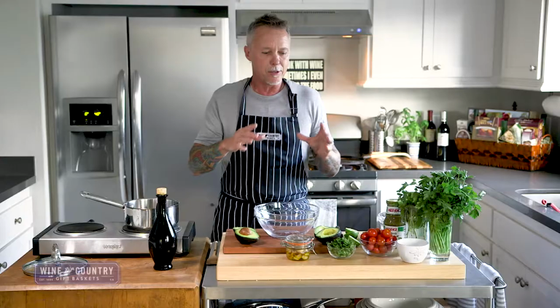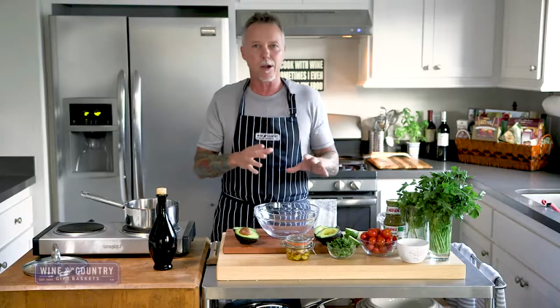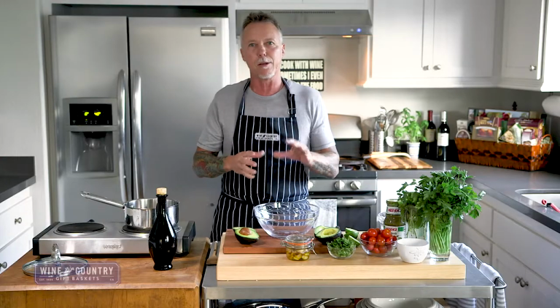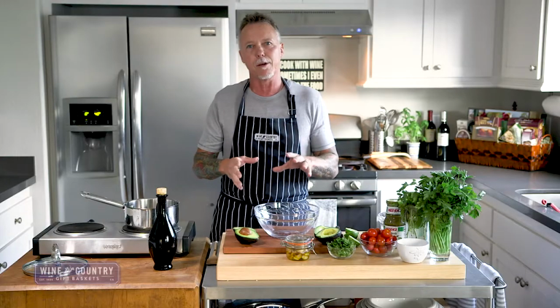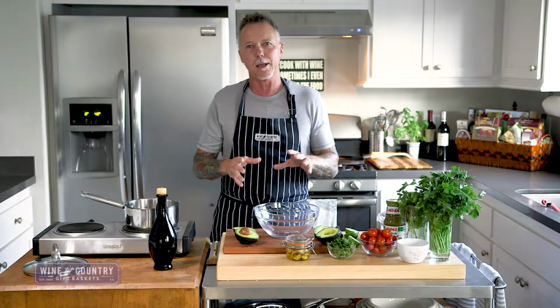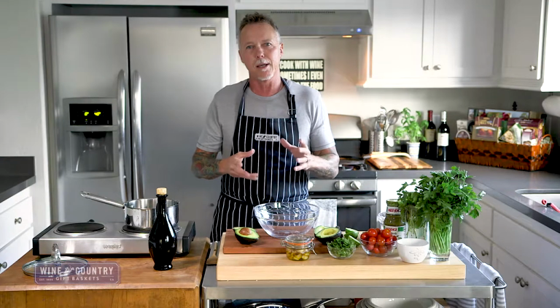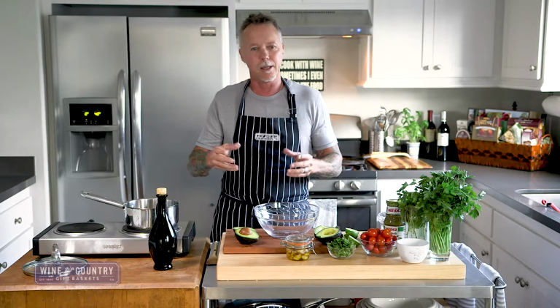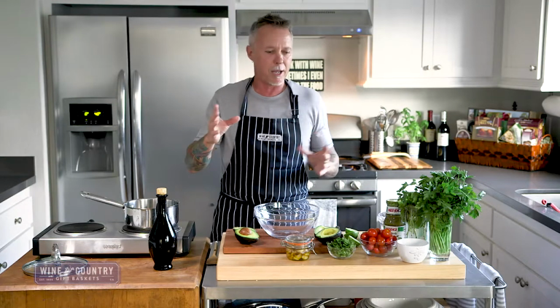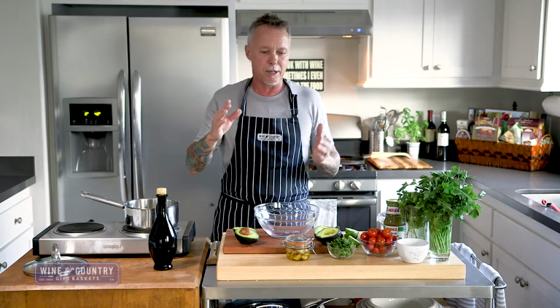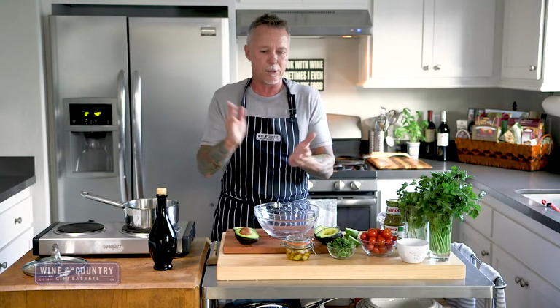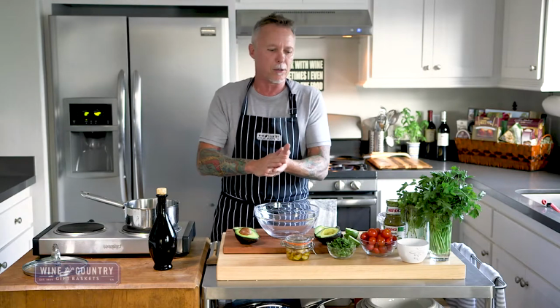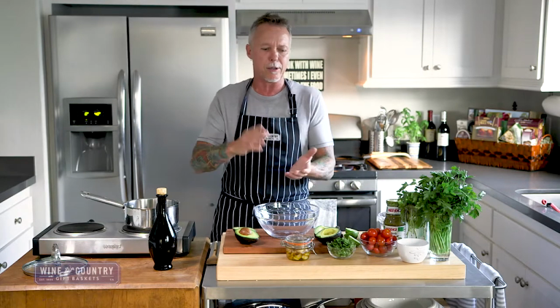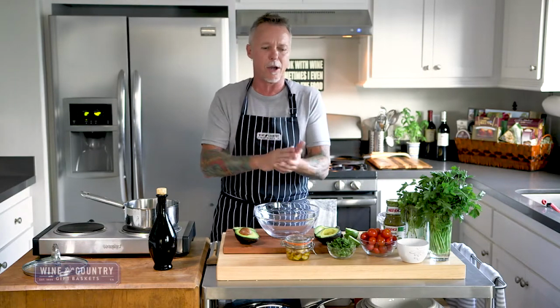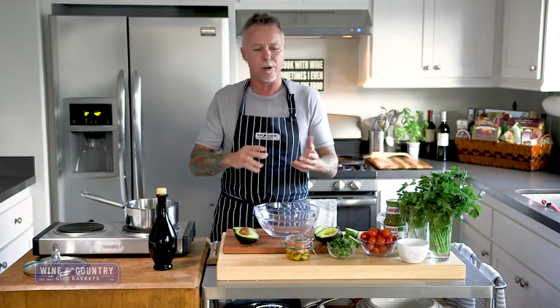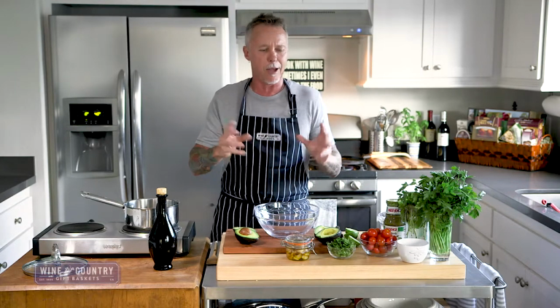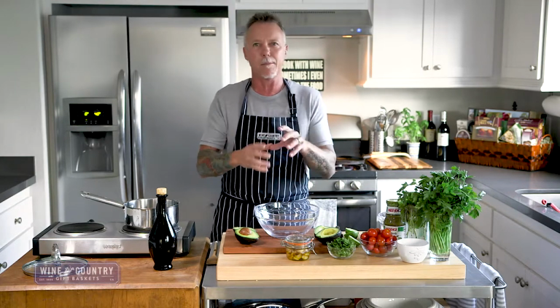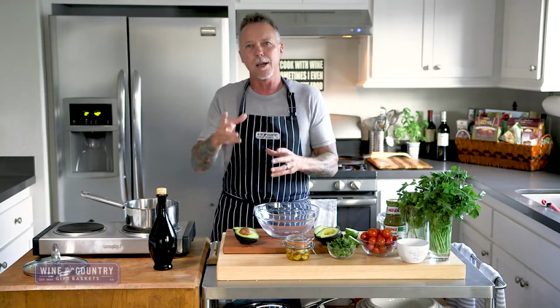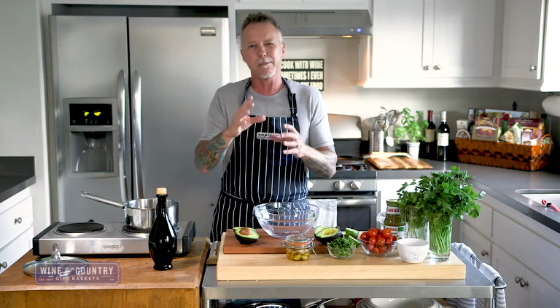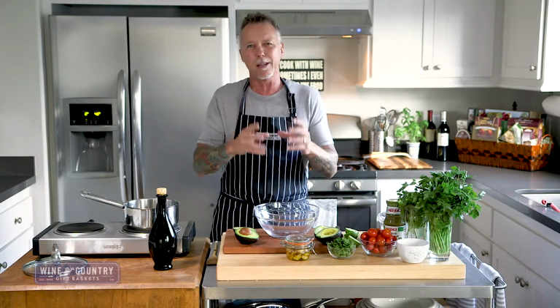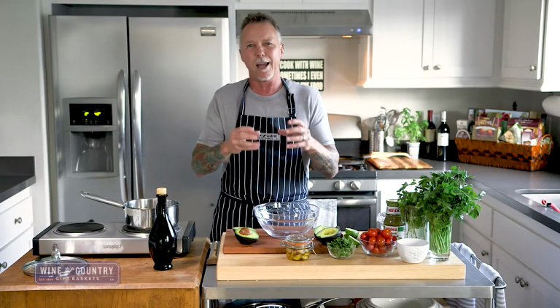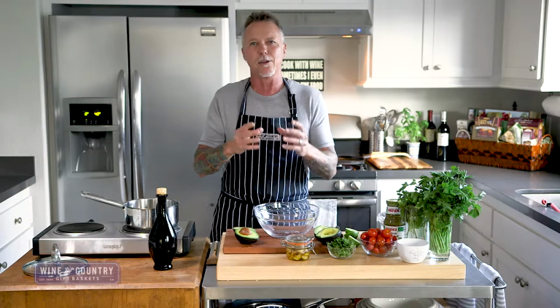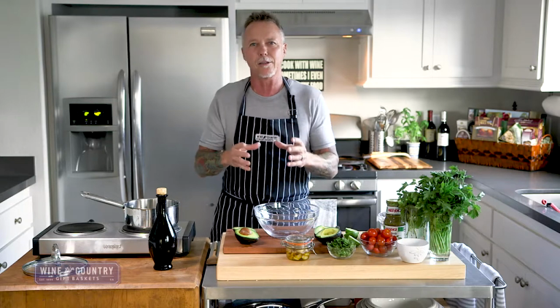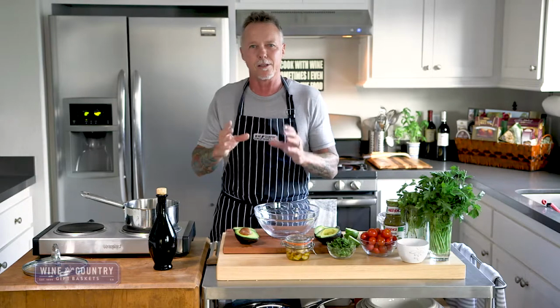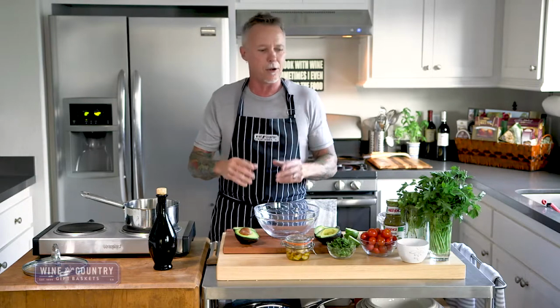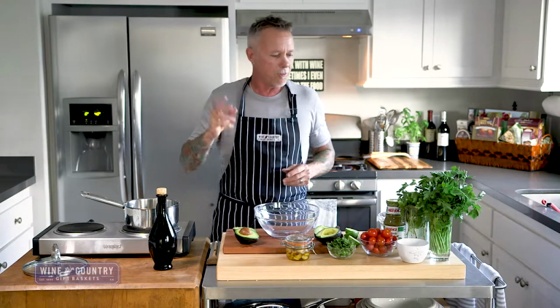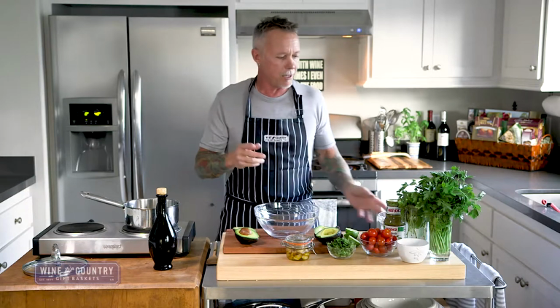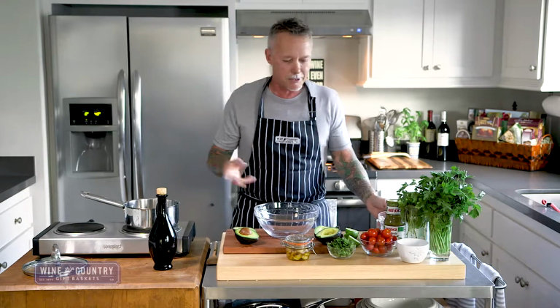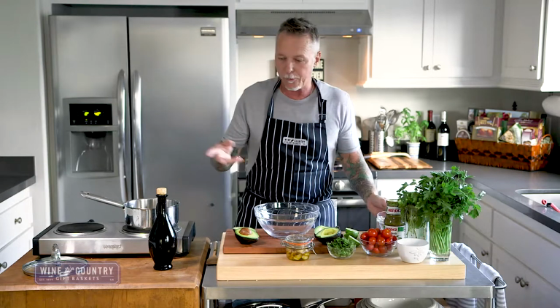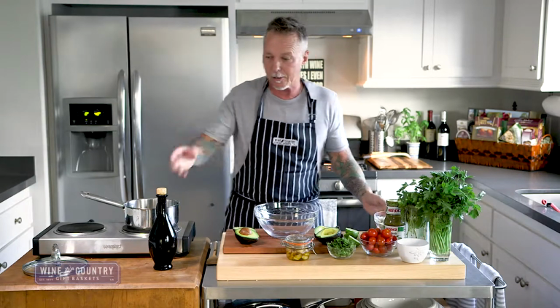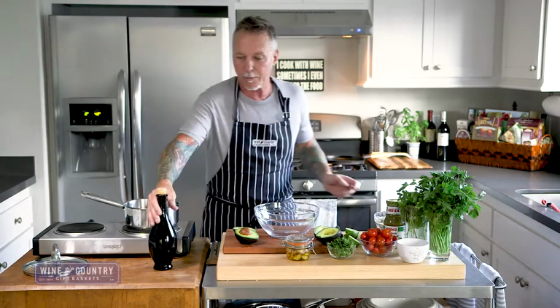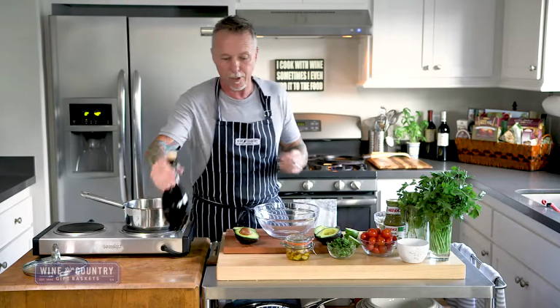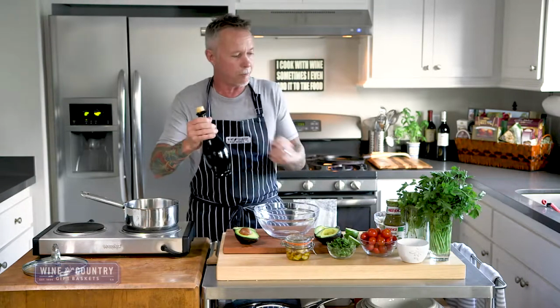The avocado cream we're going to make has garlic, cilantro, and lime — it really adds a lot to this taco. For the meat itself, we're just going to do something really simple.